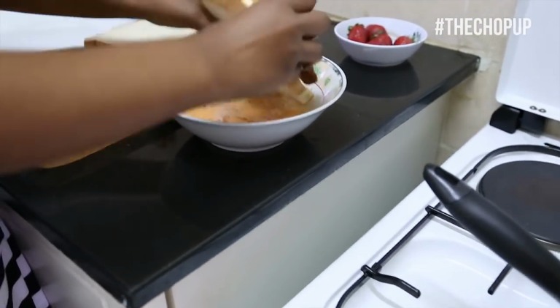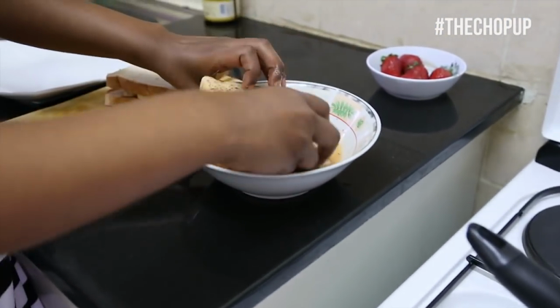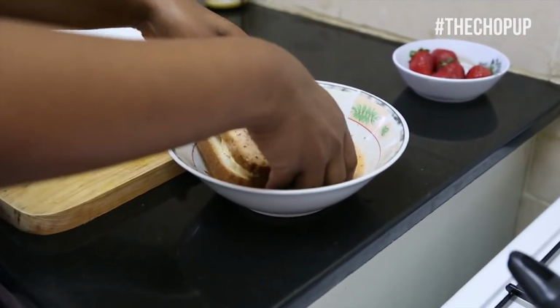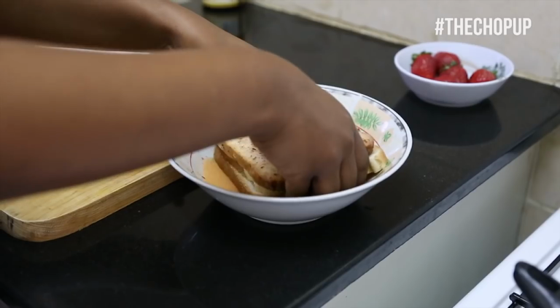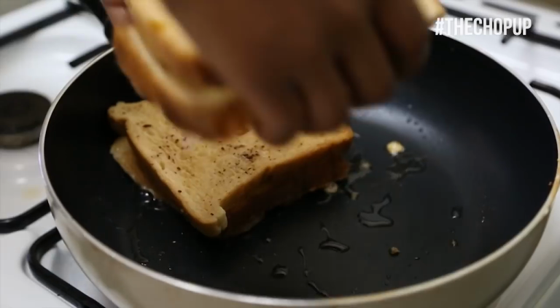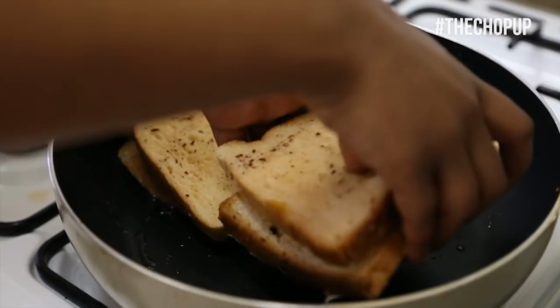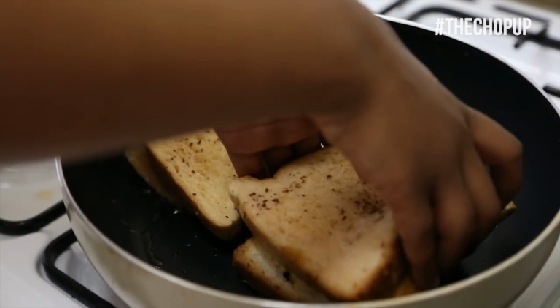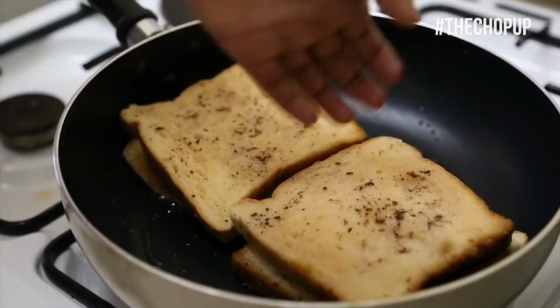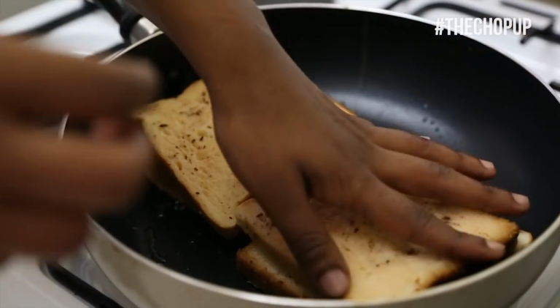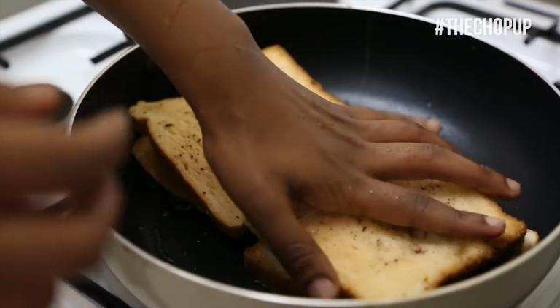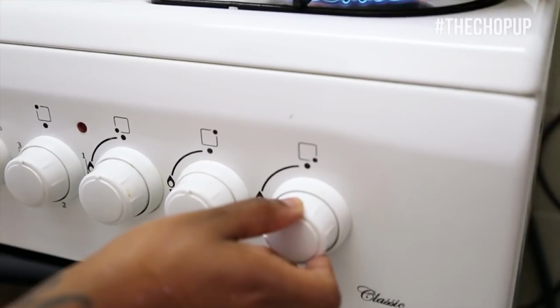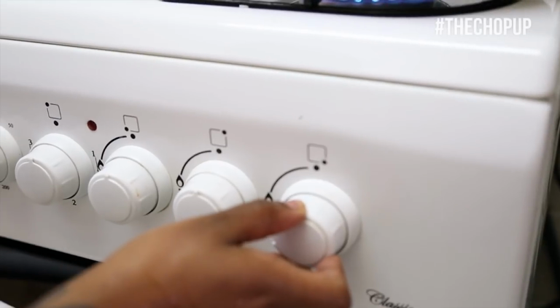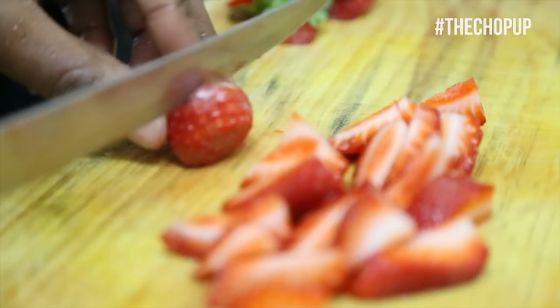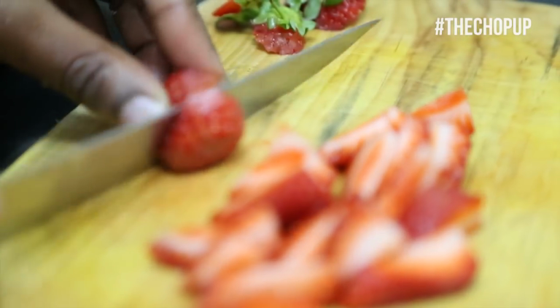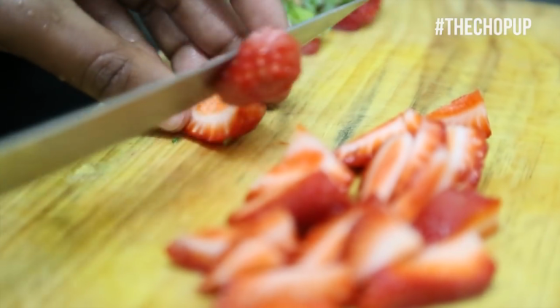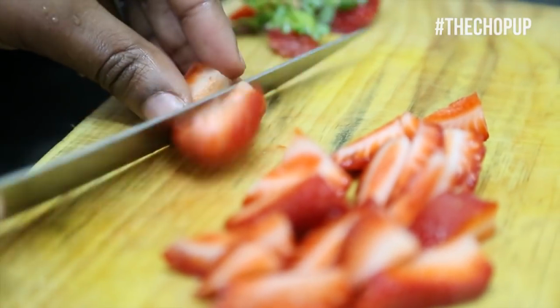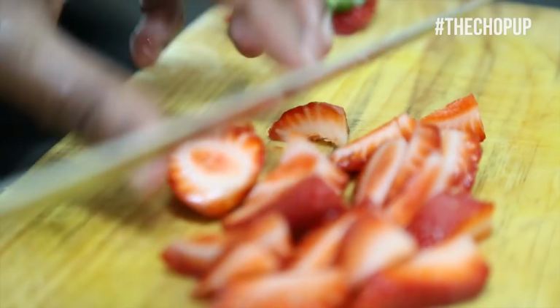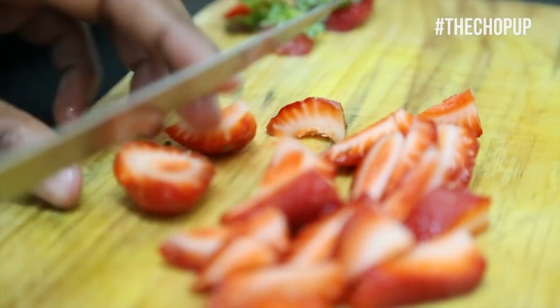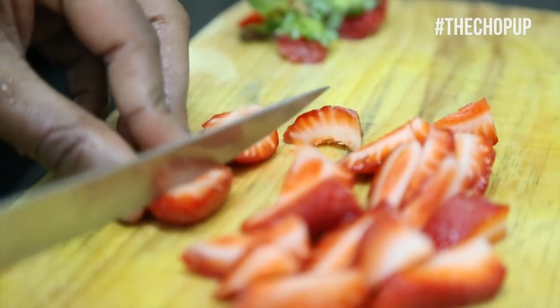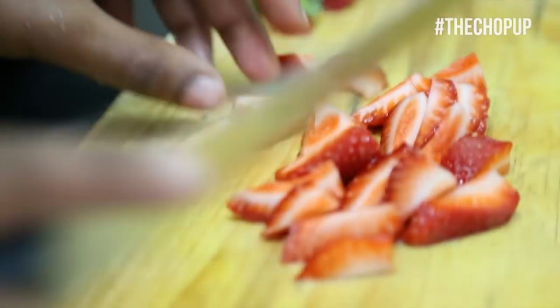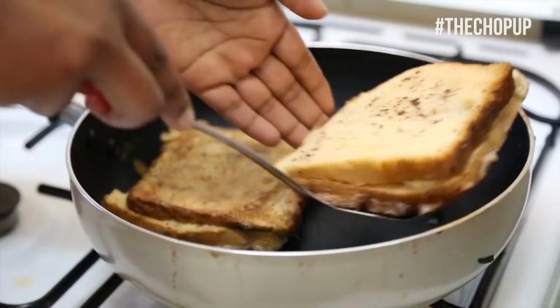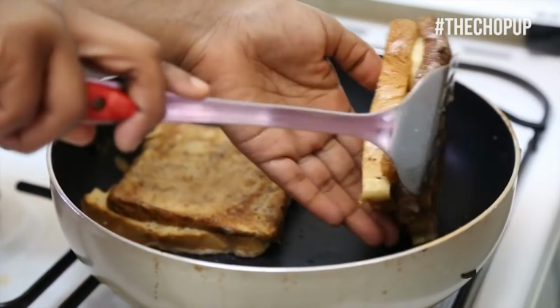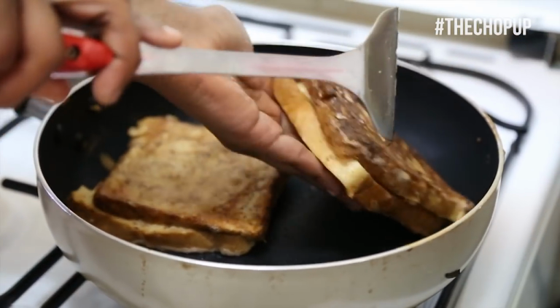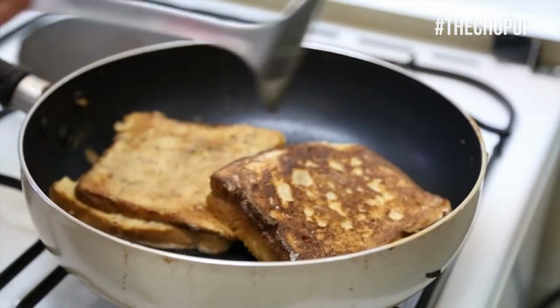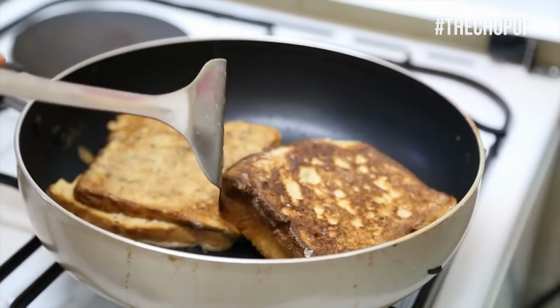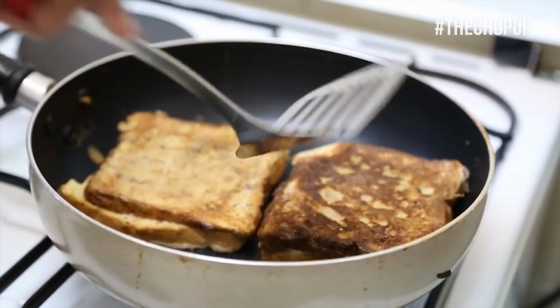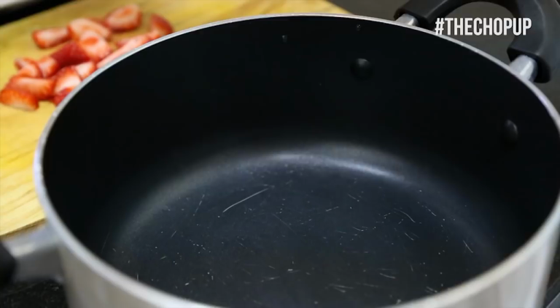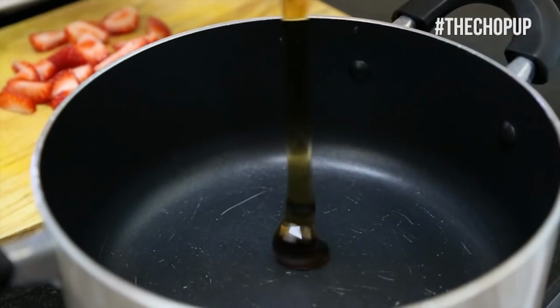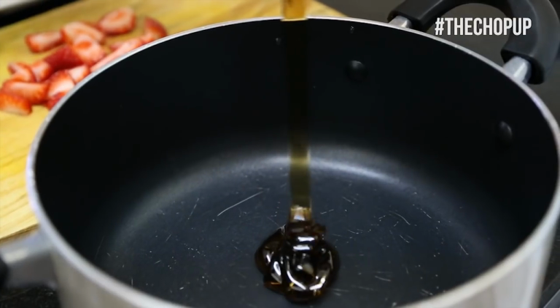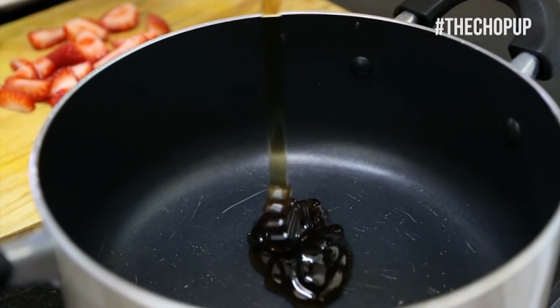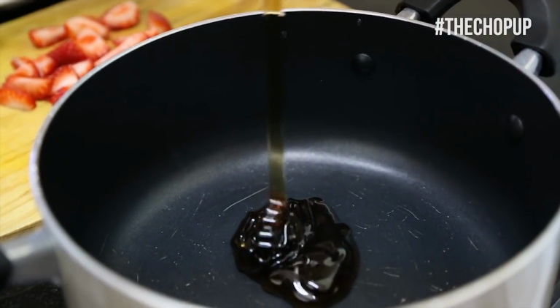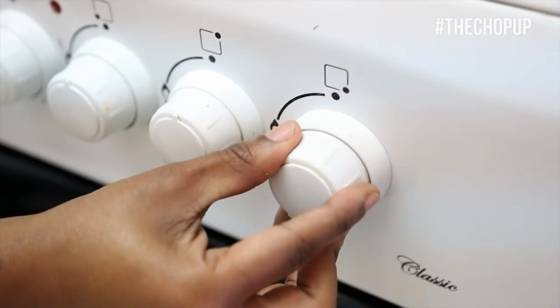Place the bread onto a heated pan and cook over medium heat. Slice your strawberries, then flip over your bread and cook each side until golden brown. Heat up a pan and melt your maple syrup.